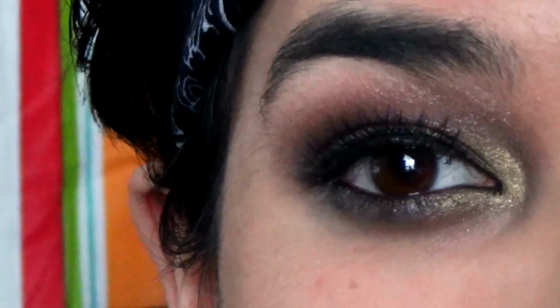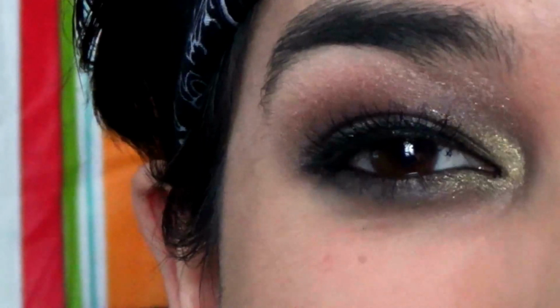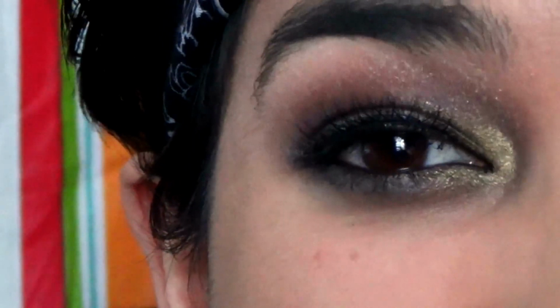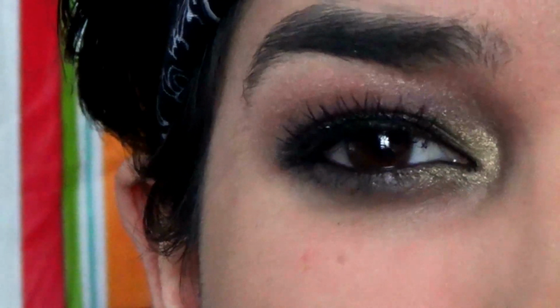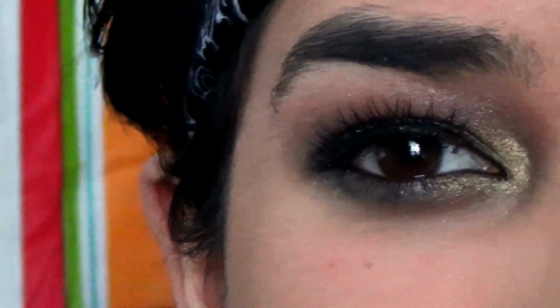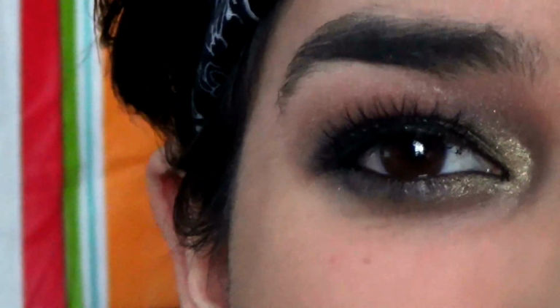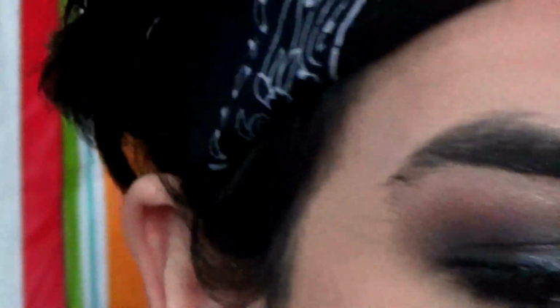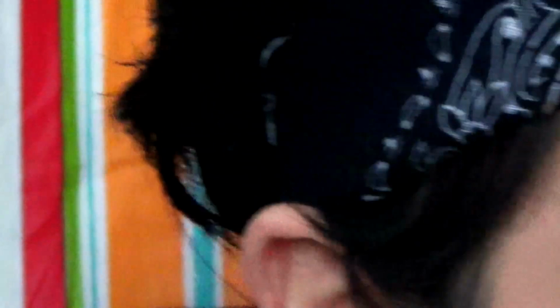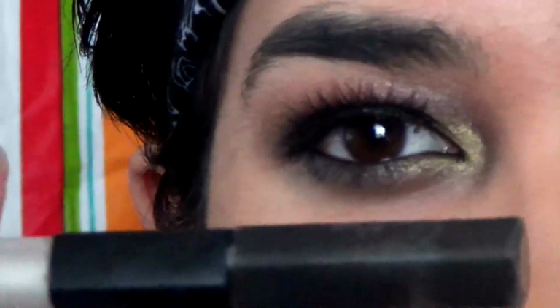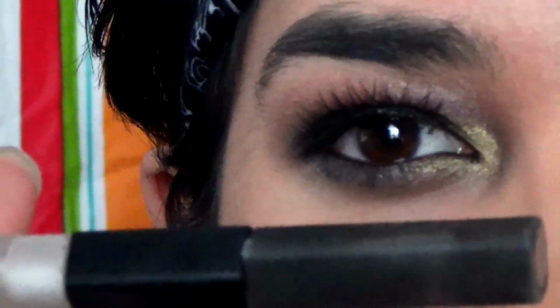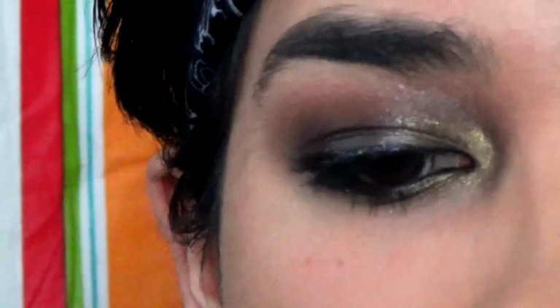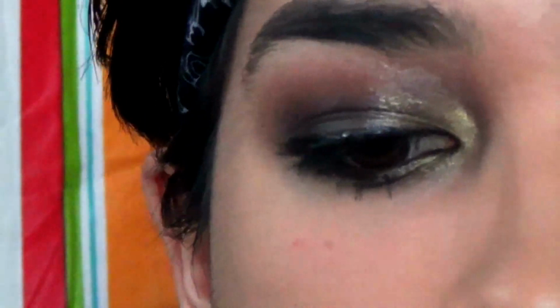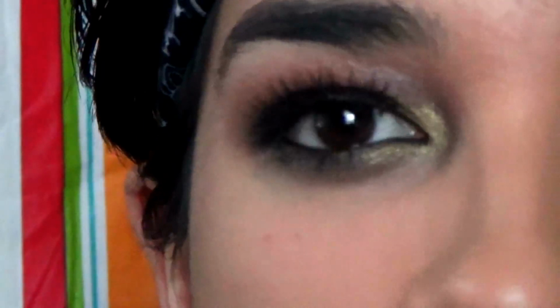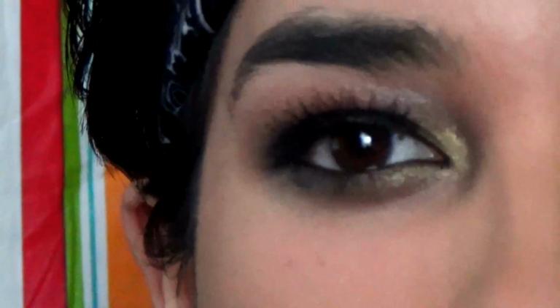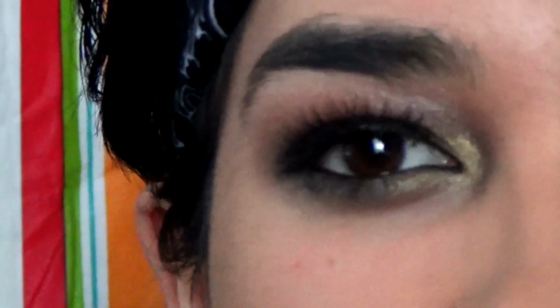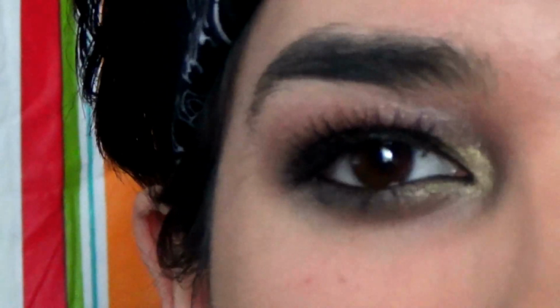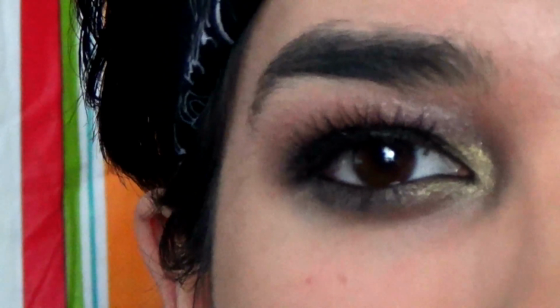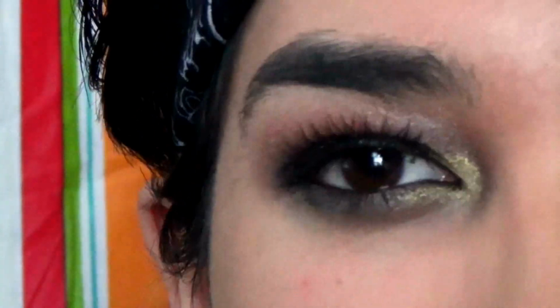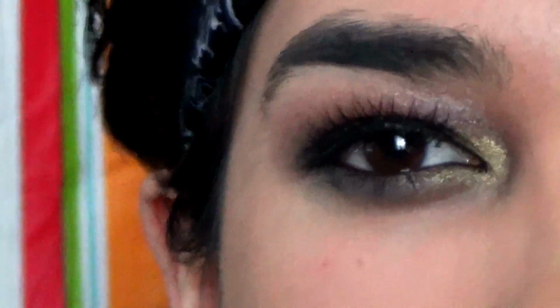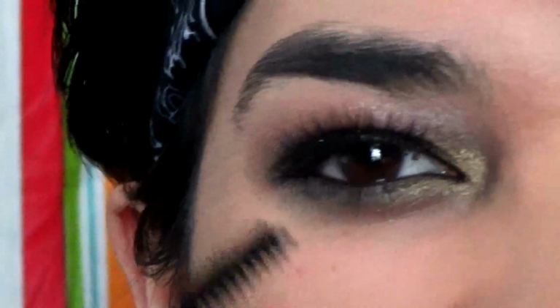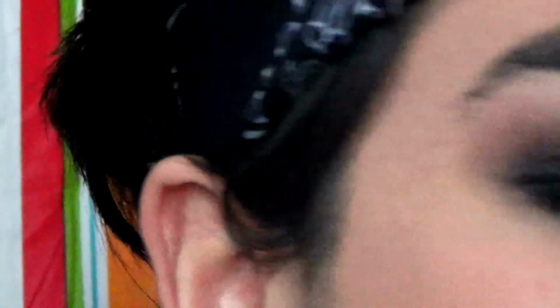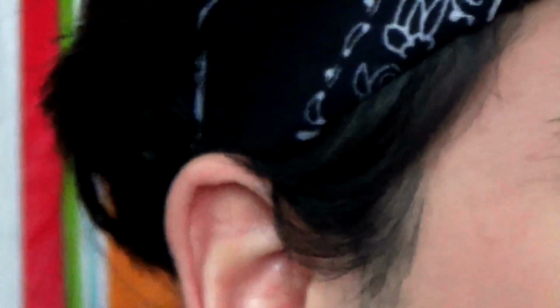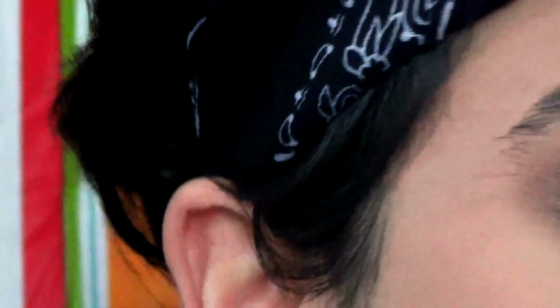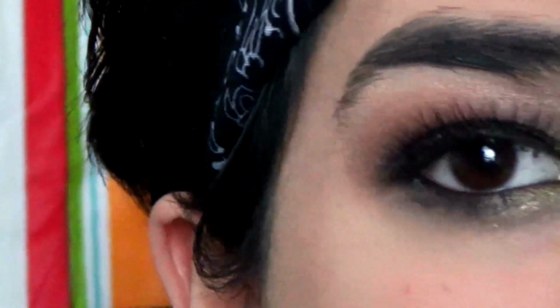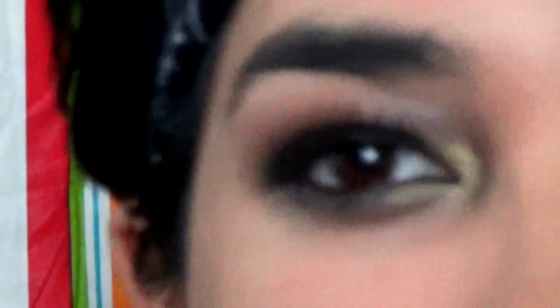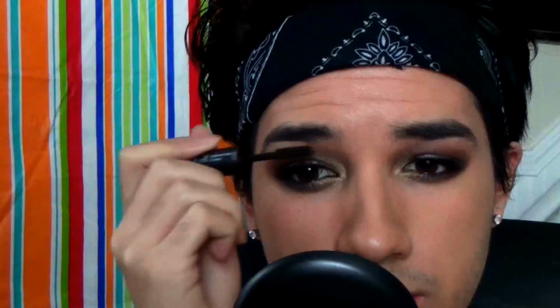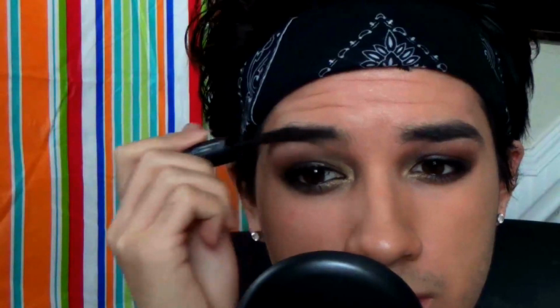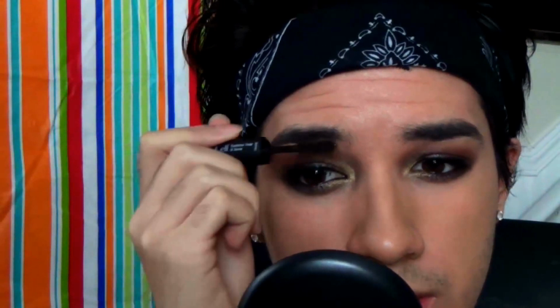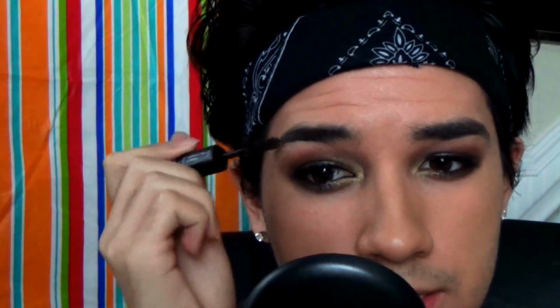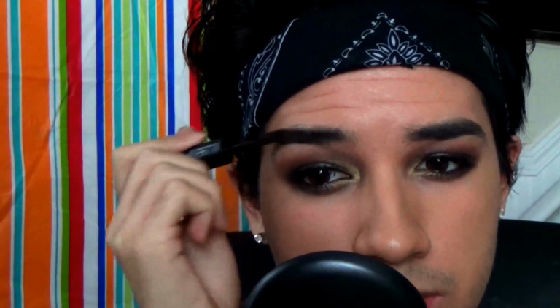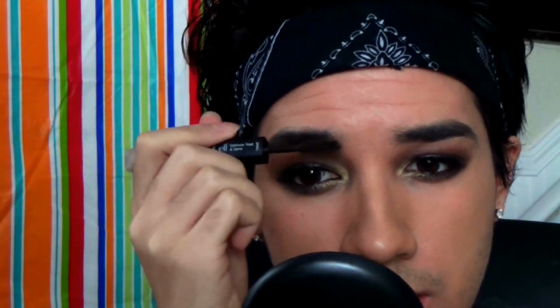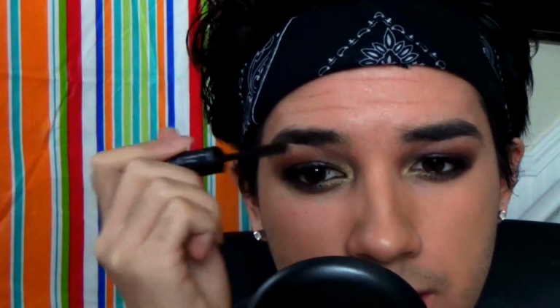Now I'm just going to go with the brow tint to darken up my brows just a little bit — just a tiny amount.